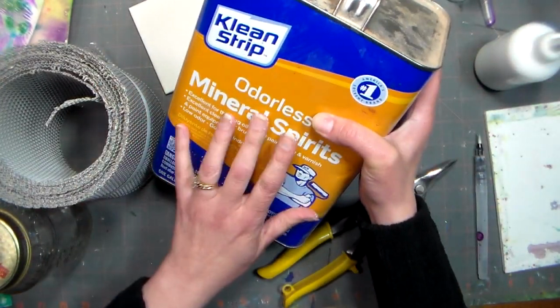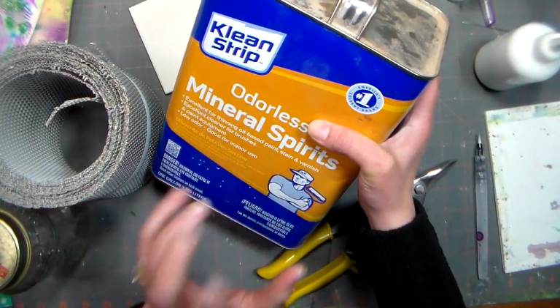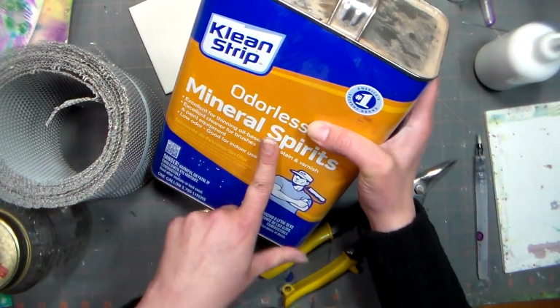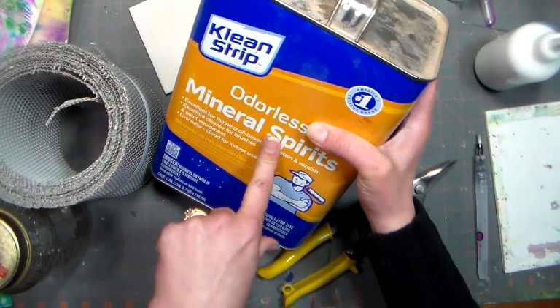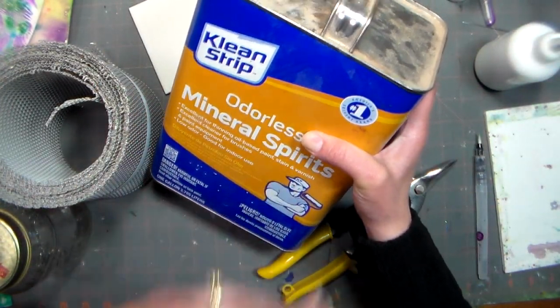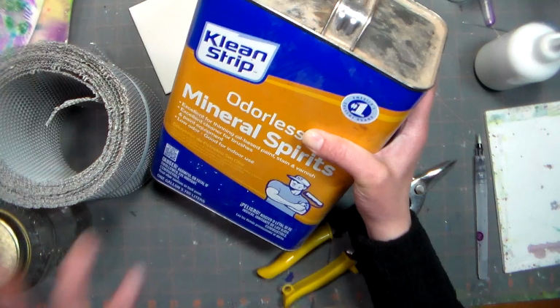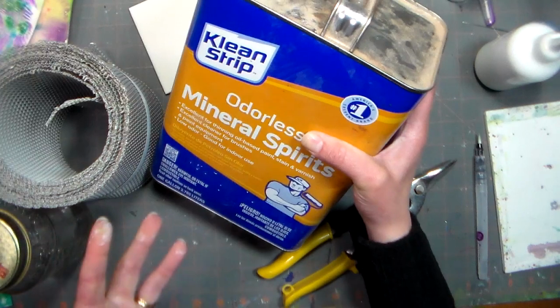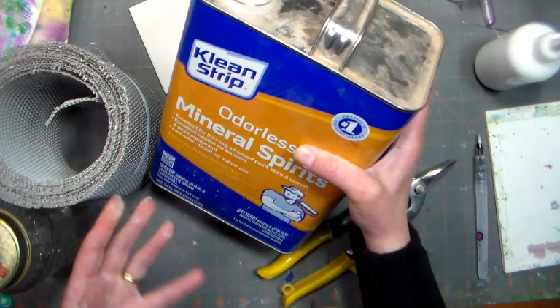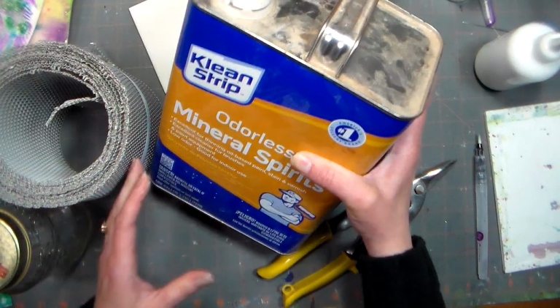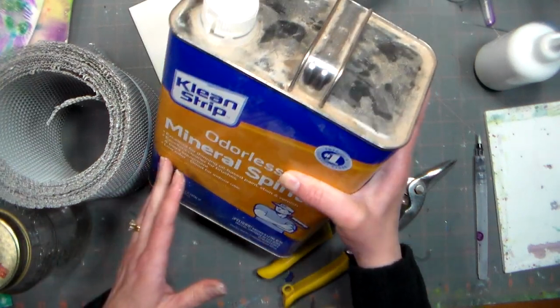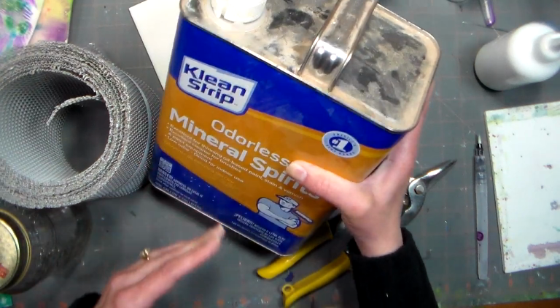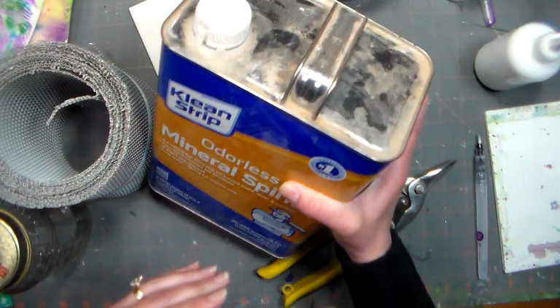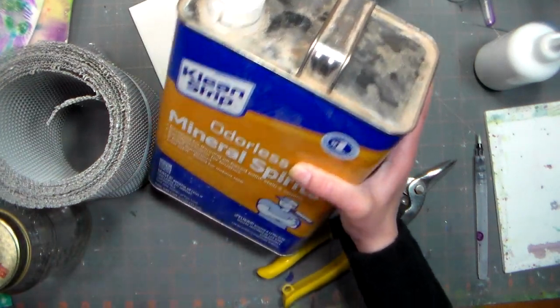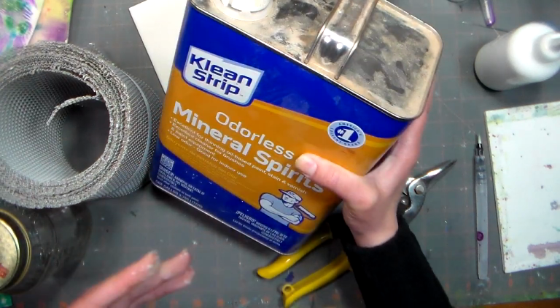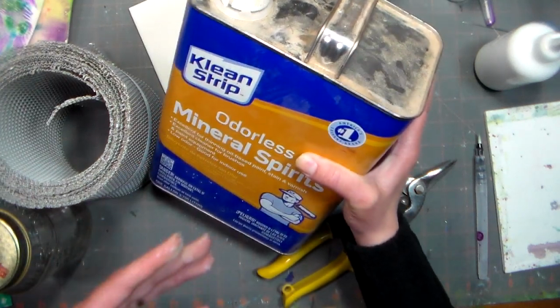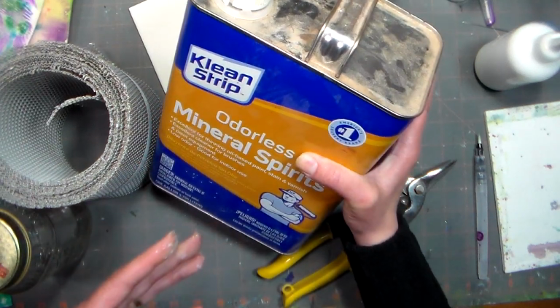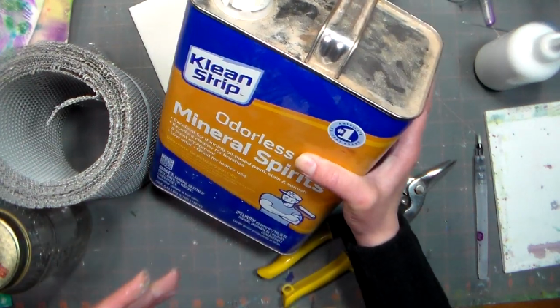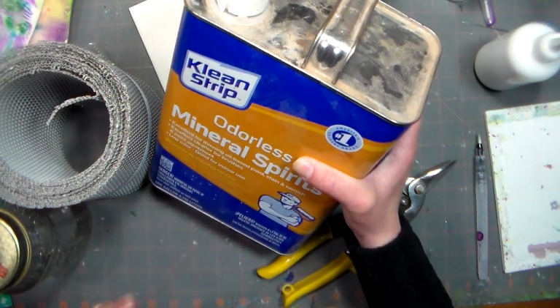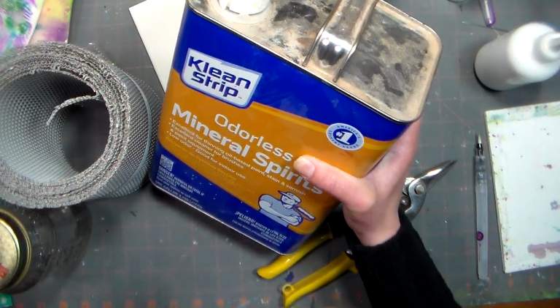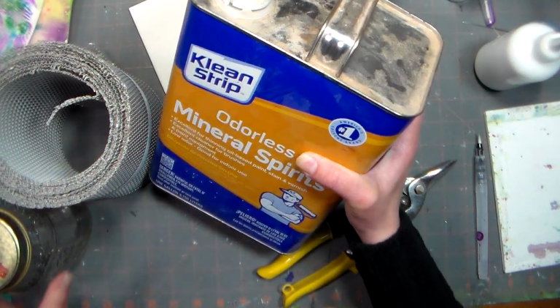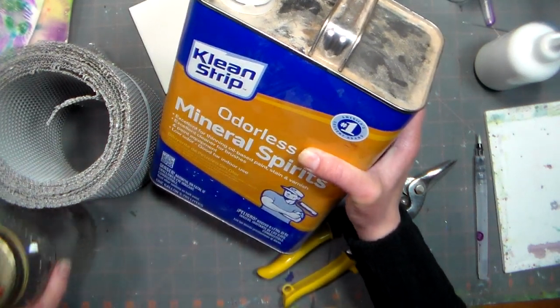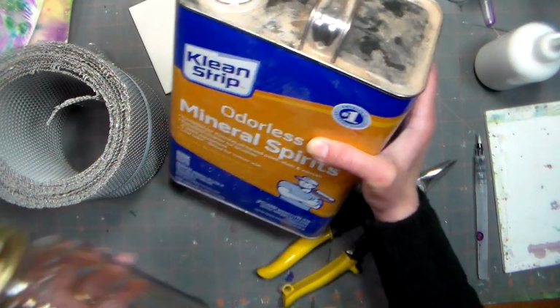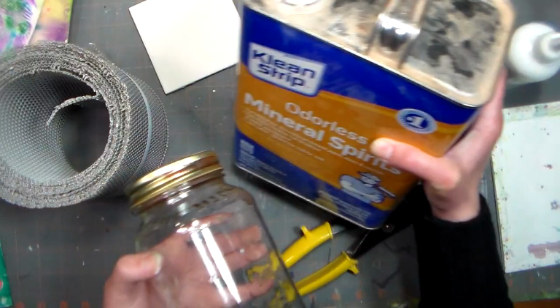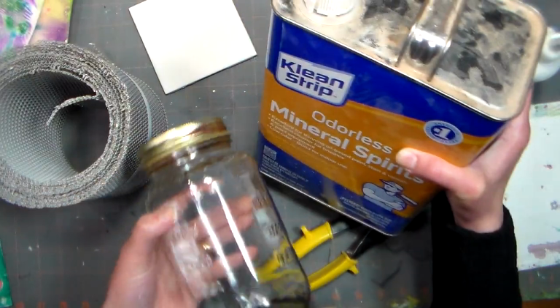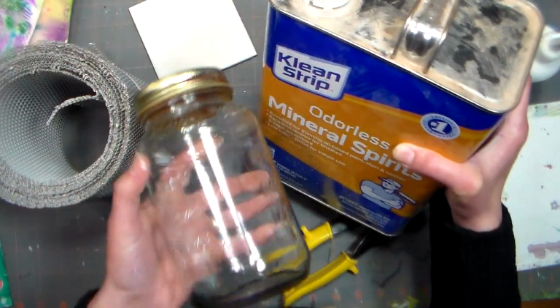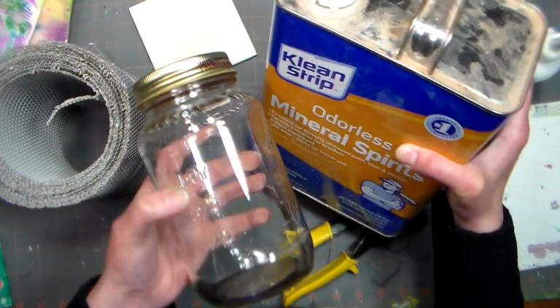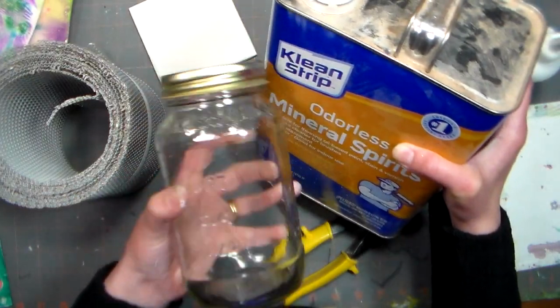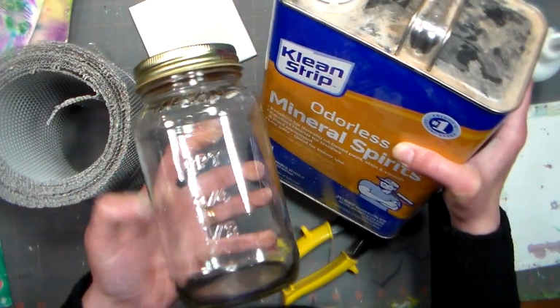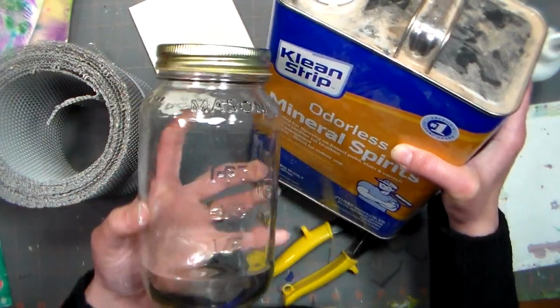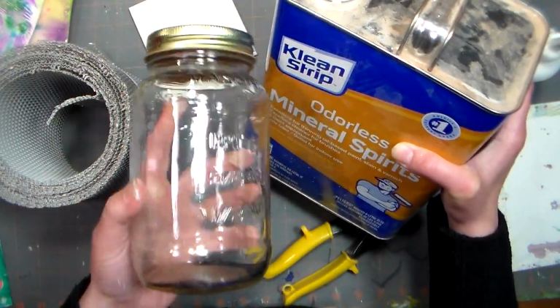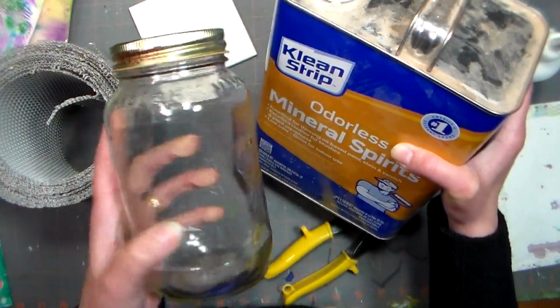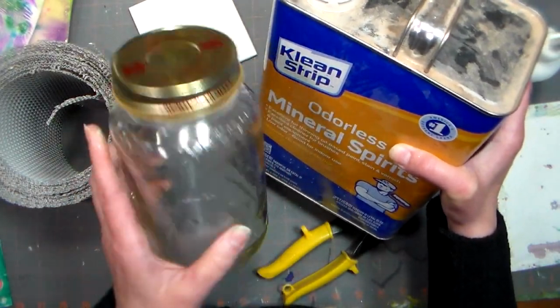Odorless mineral spirits is what I prefer to clean my oil painting brushes with when I'm using traditional oil paints, and I don't like to waste it, so I'm using a mason jar here.